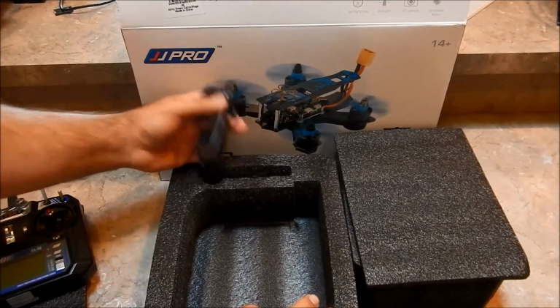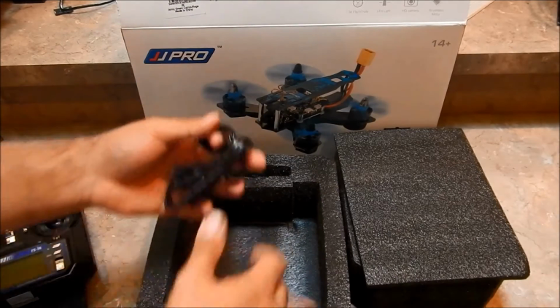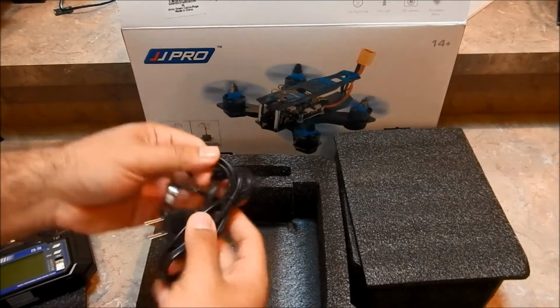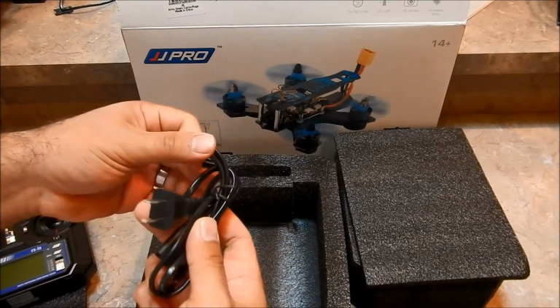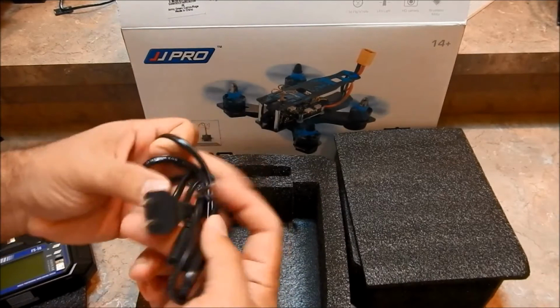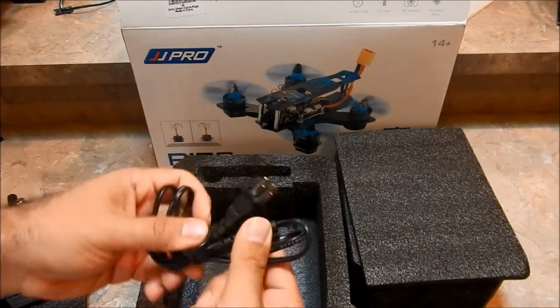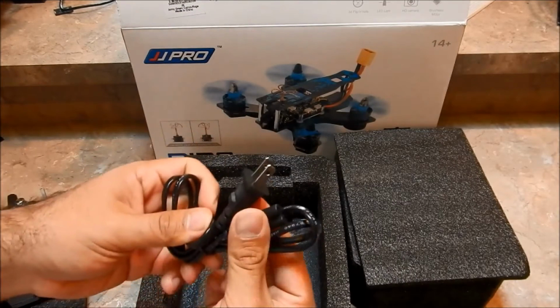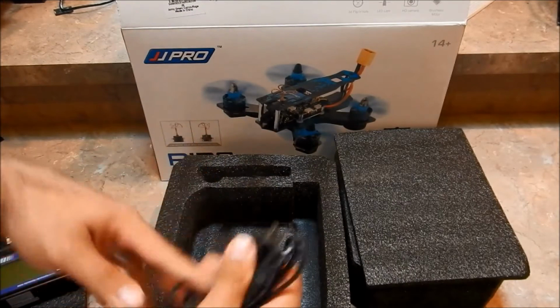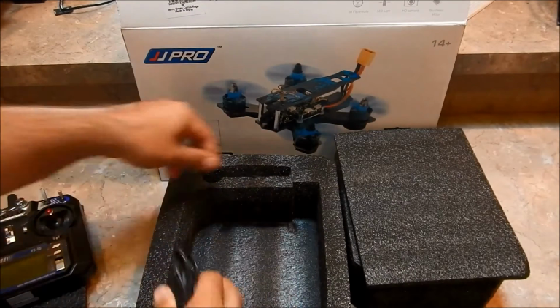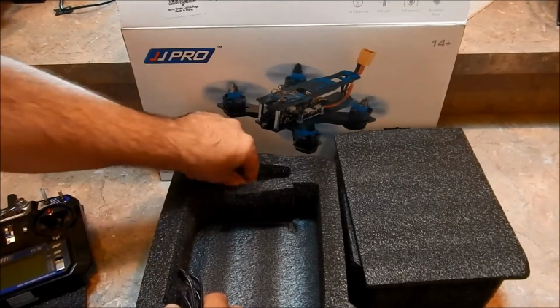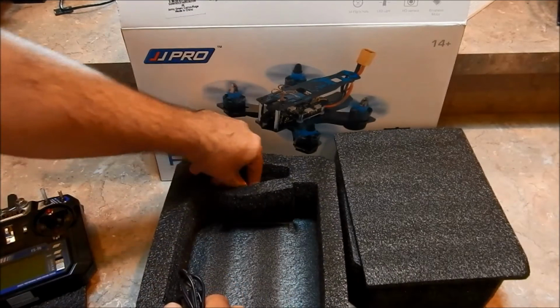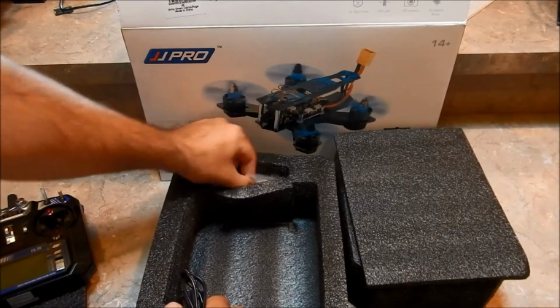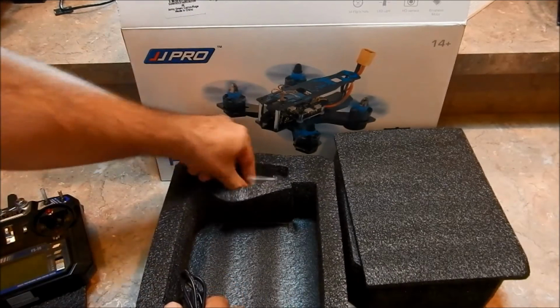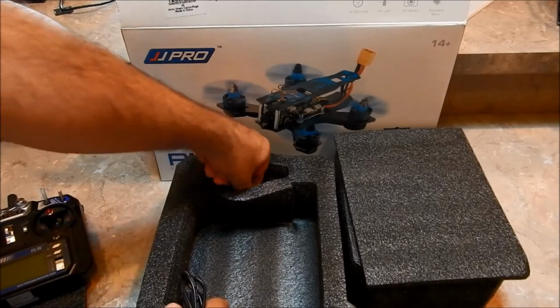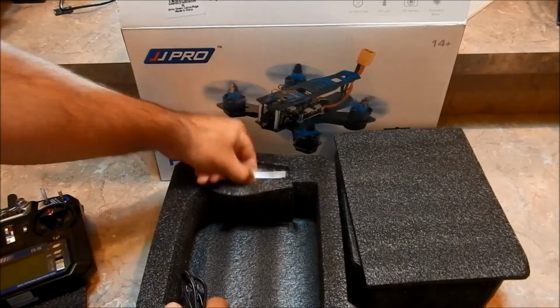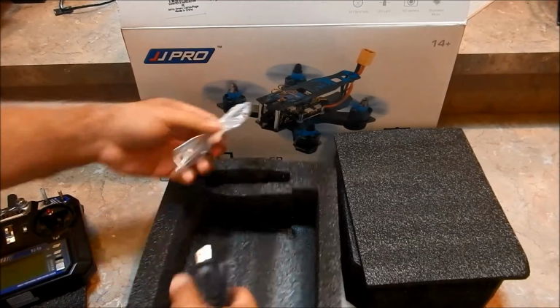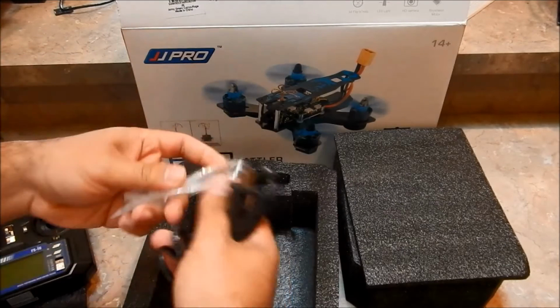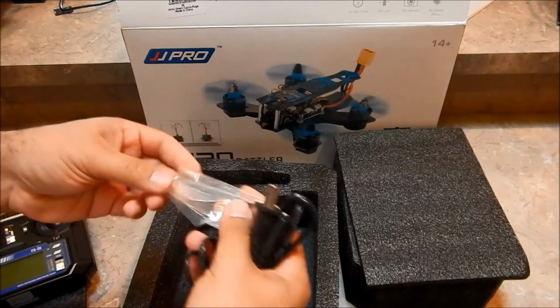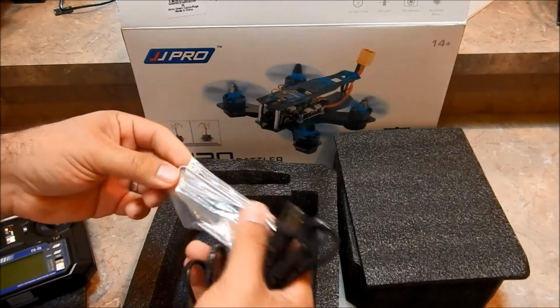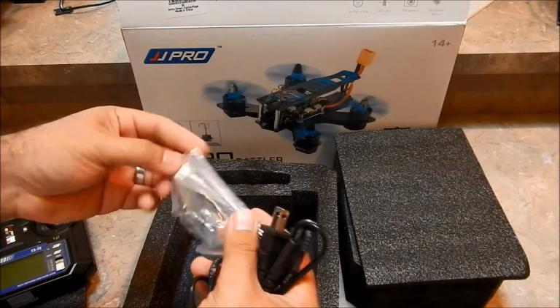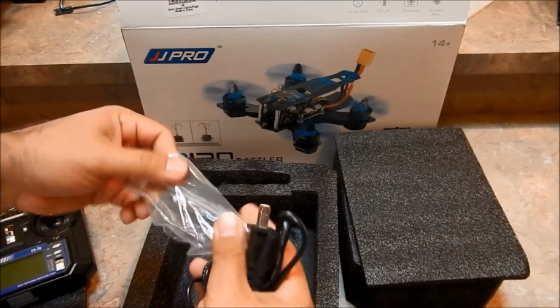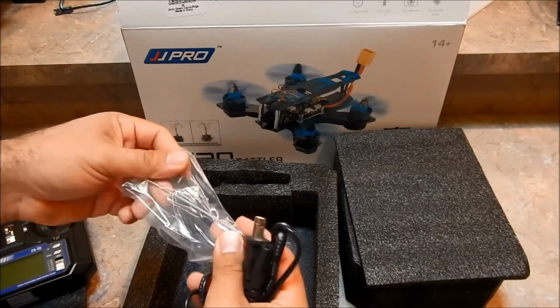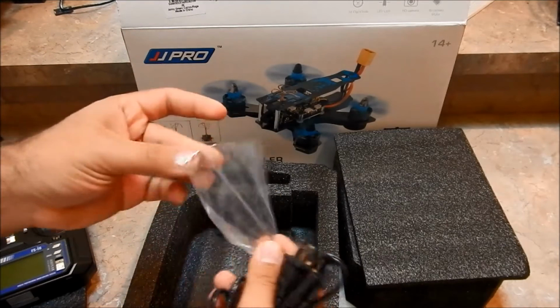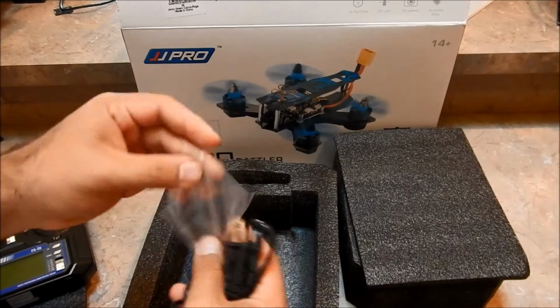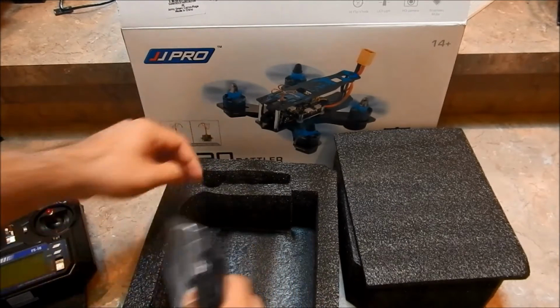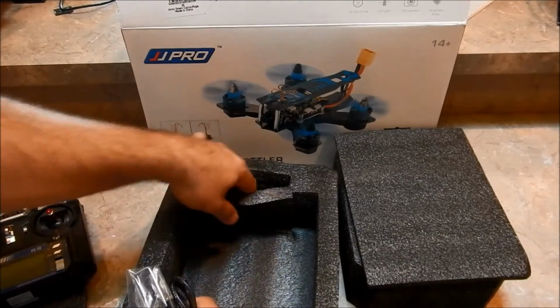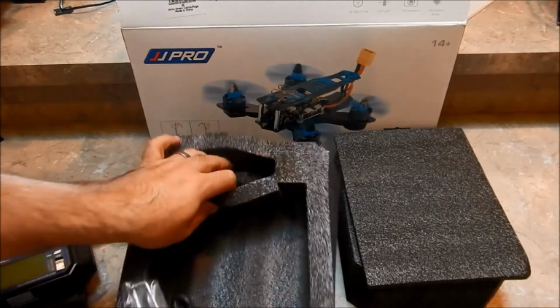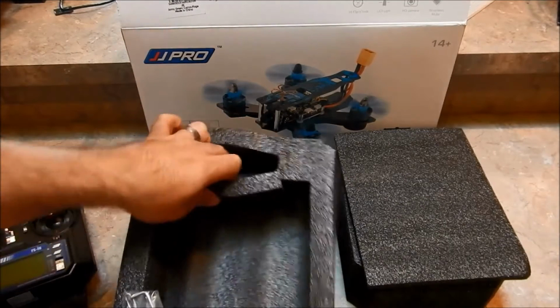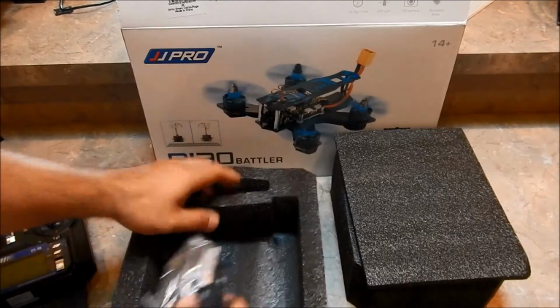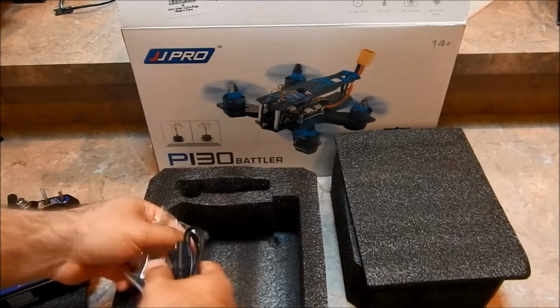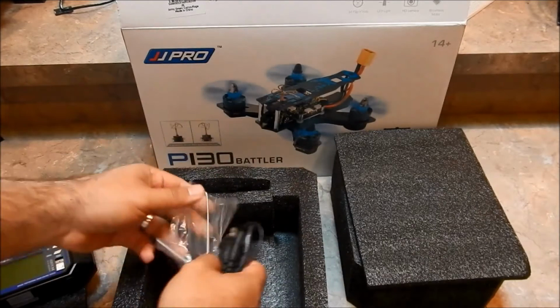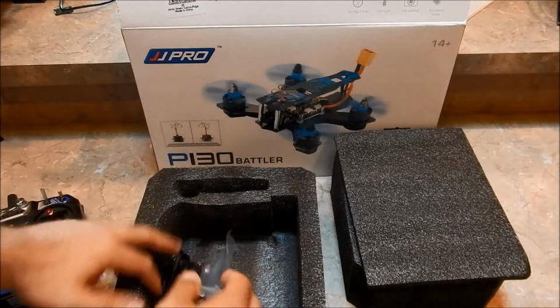We've also got our power plug here — obviously for us being in the US — and it looks like we've got a little allen wrench as well, and that's it for that one.